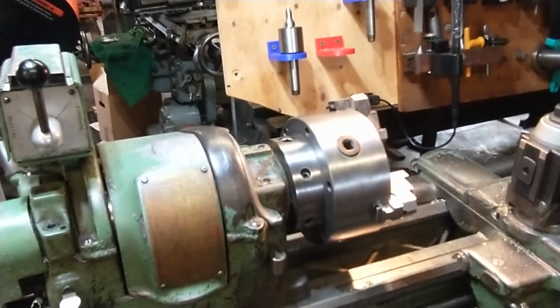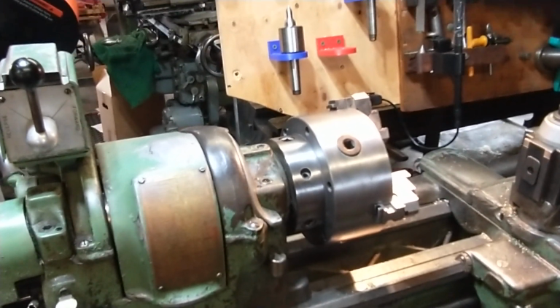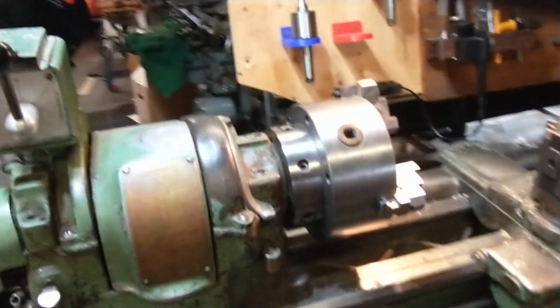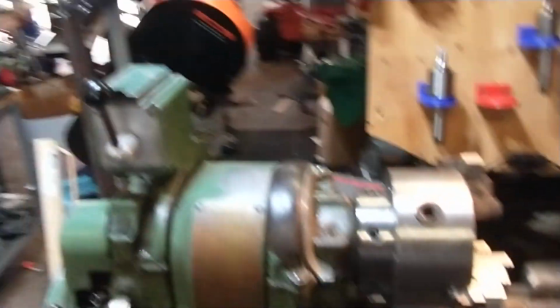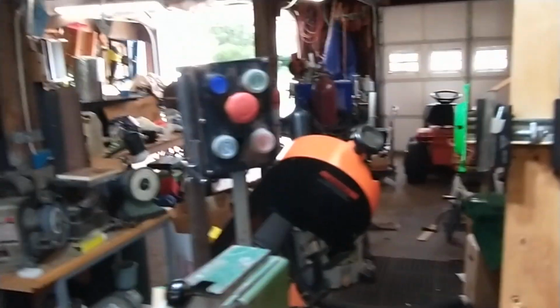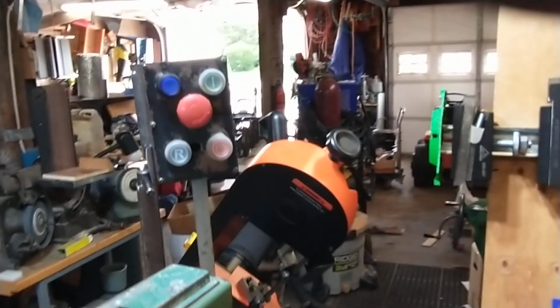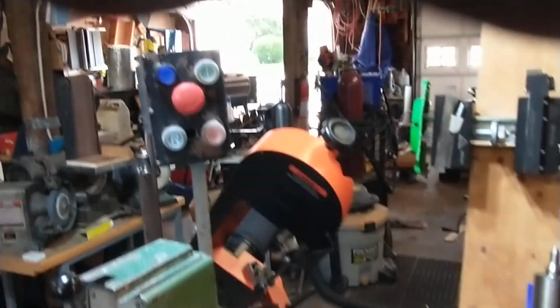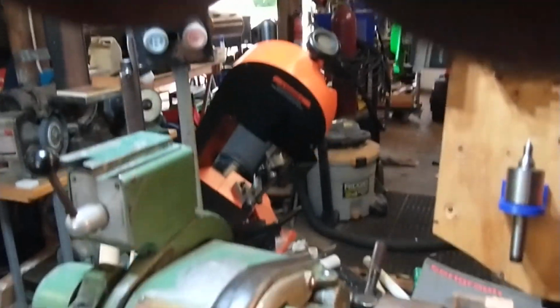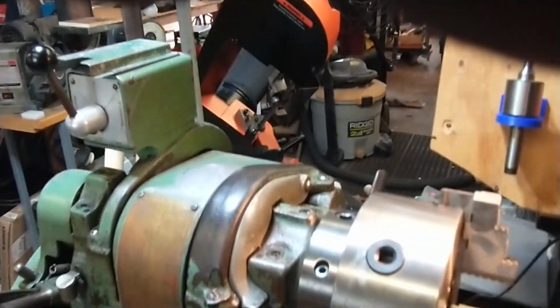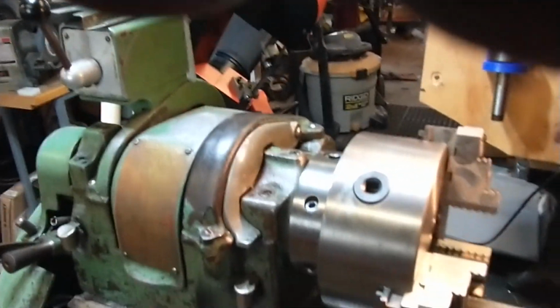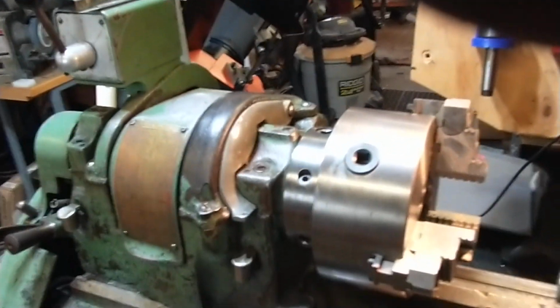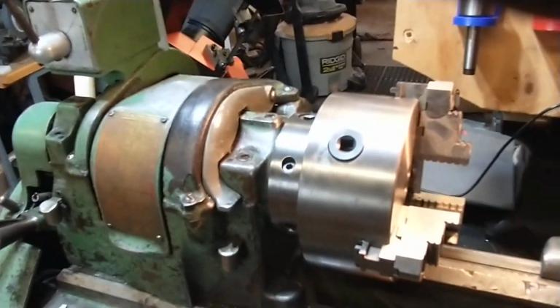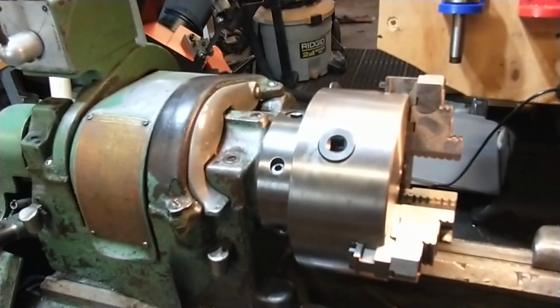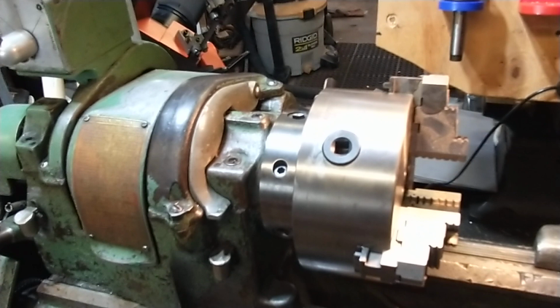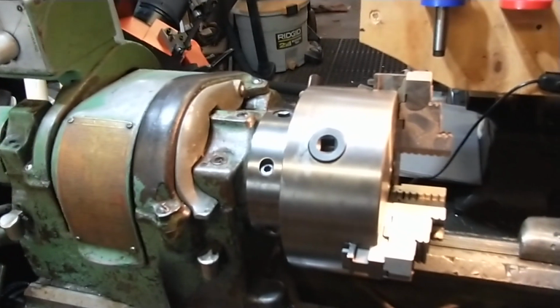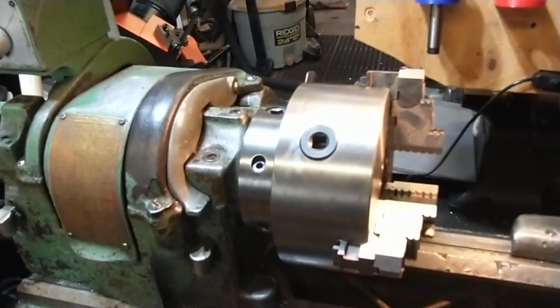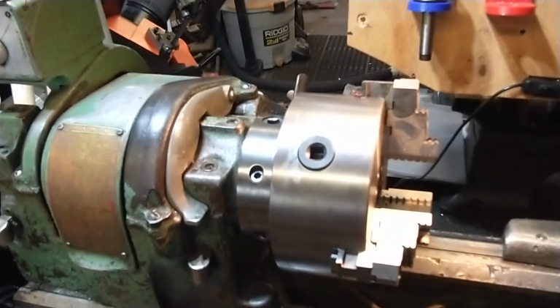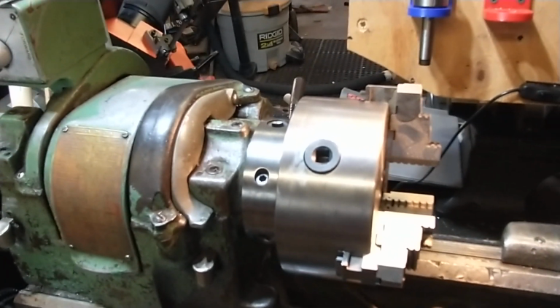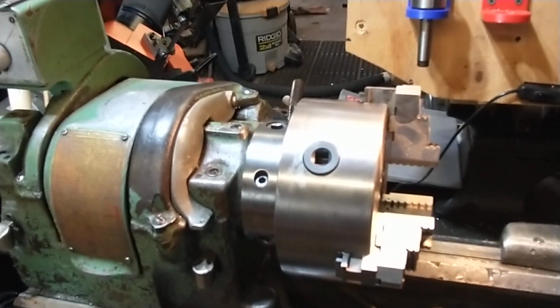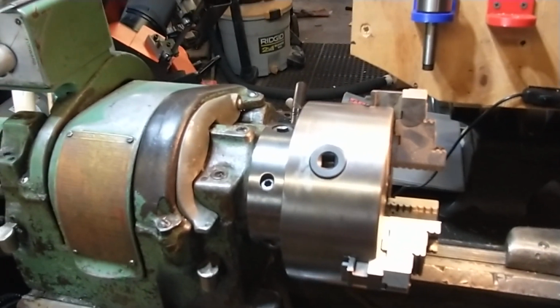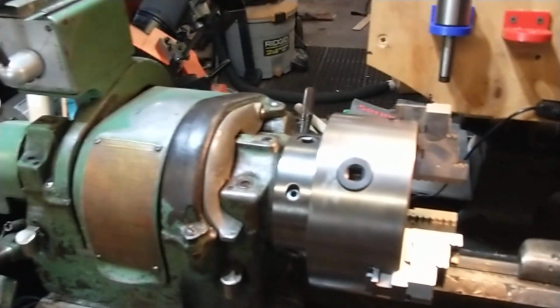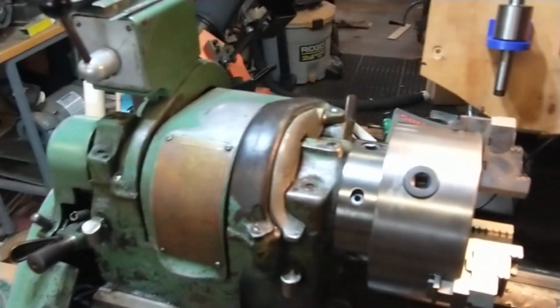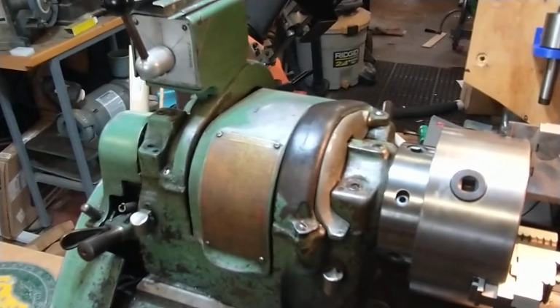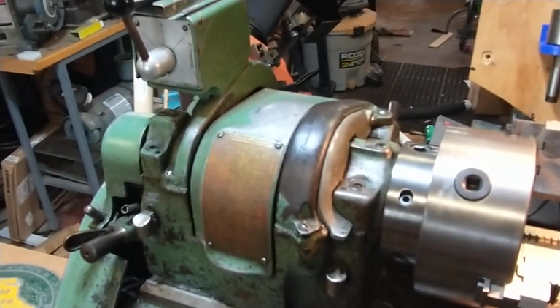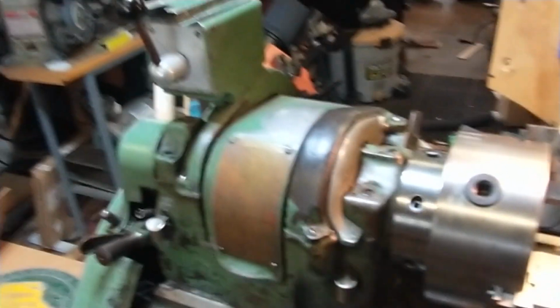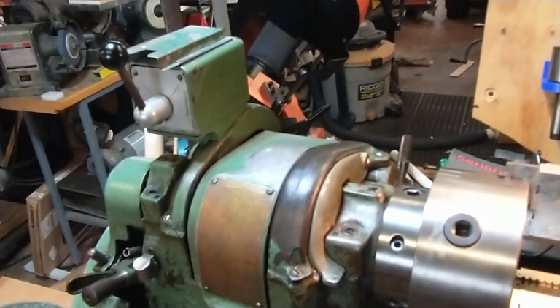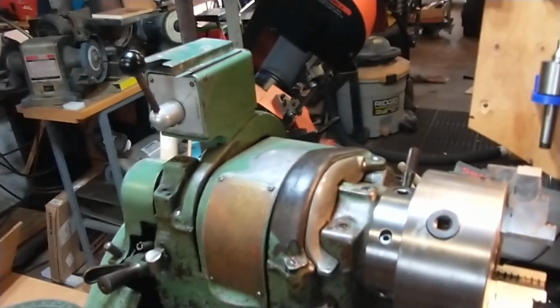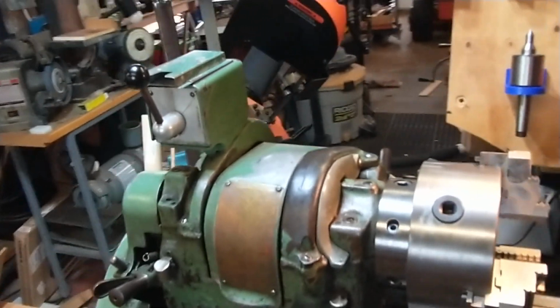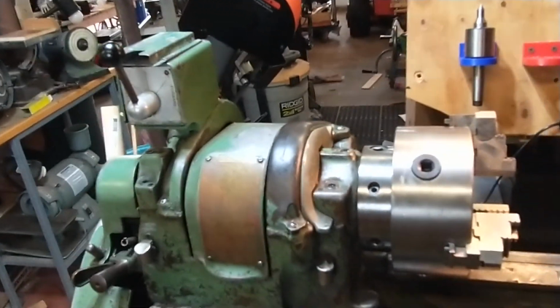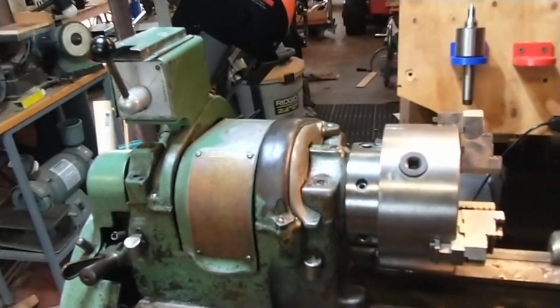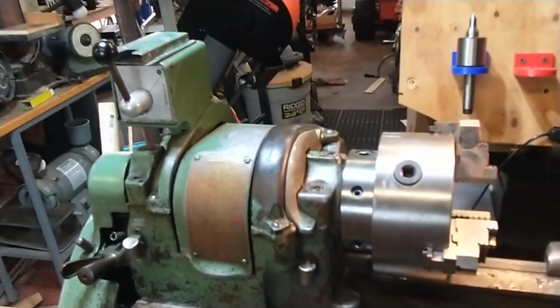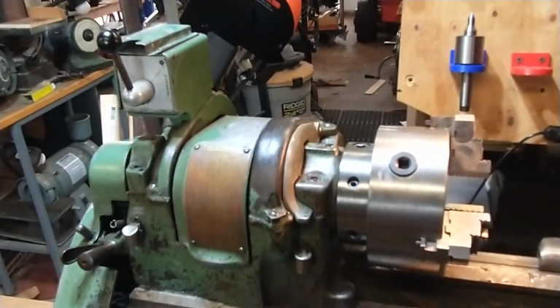So there it is. I actually have the drive mounted under the backside of the cabinet, which is really inaccessible on this machine. It's not a very big drive, and it's one I already had, so I made it work. This is one way to adapt a drive to a lathe.